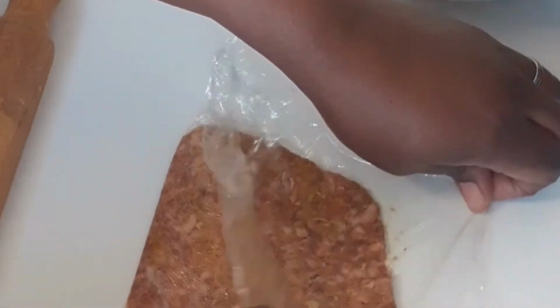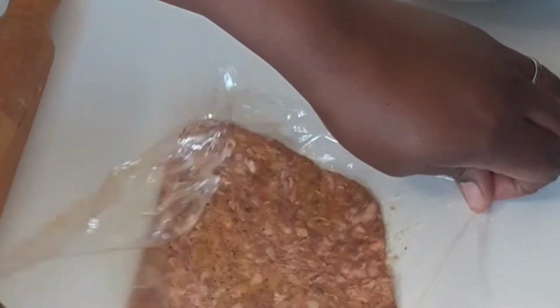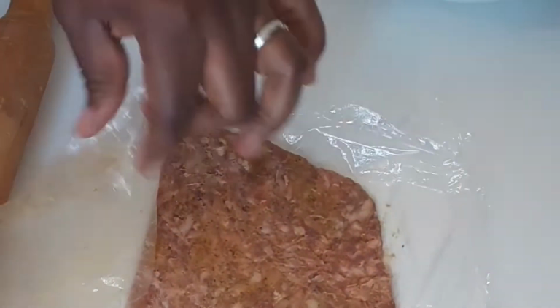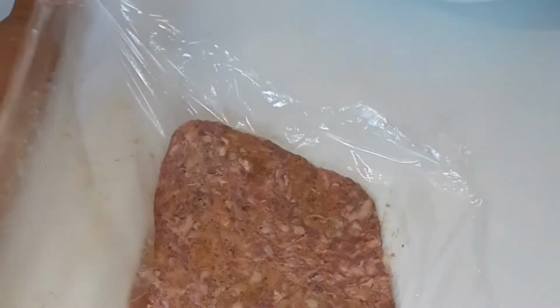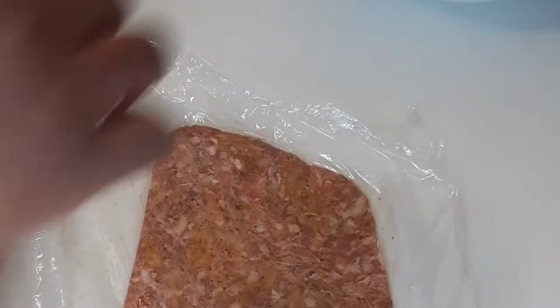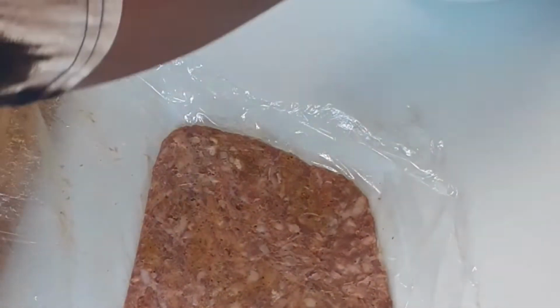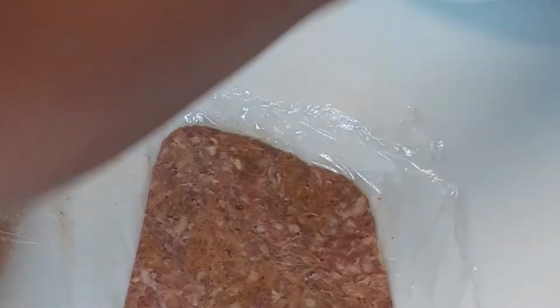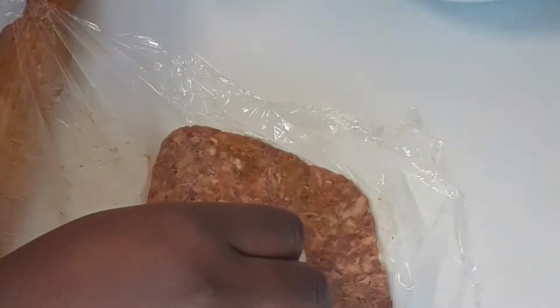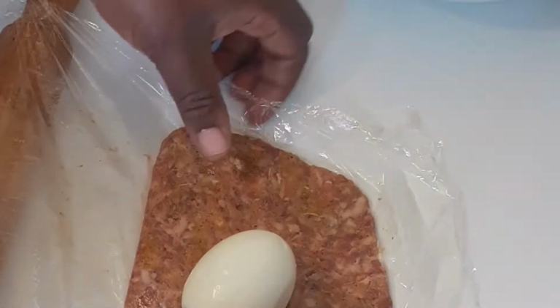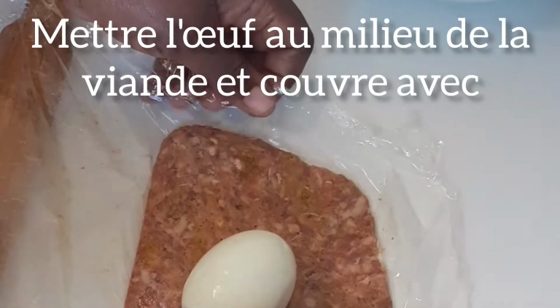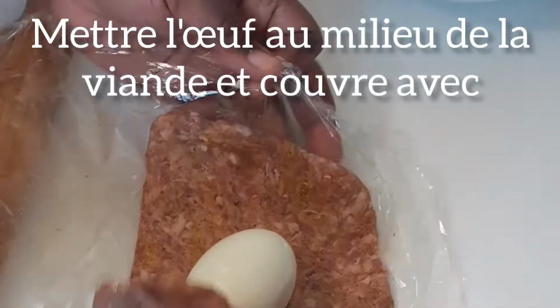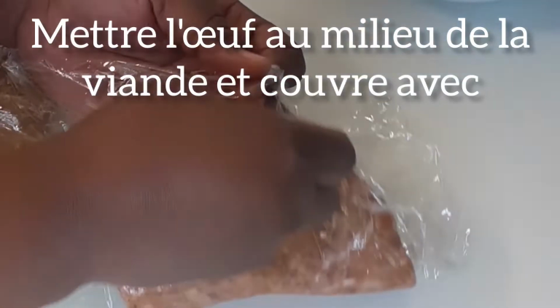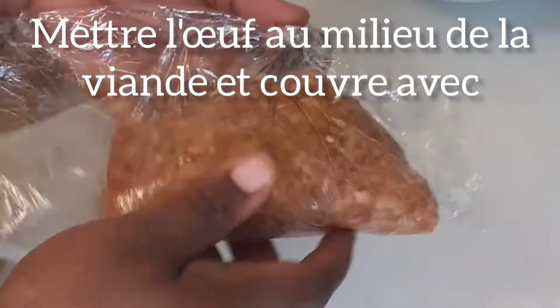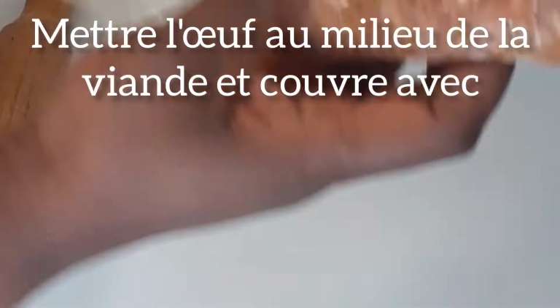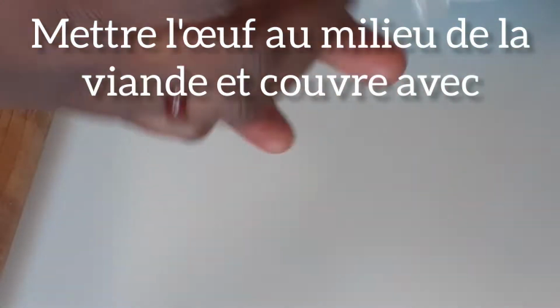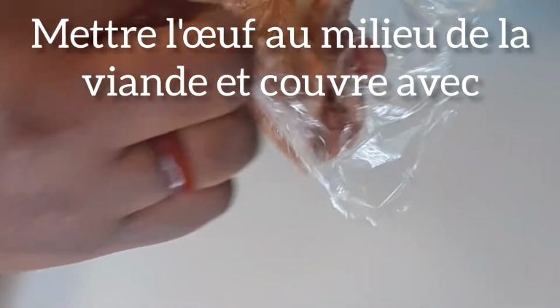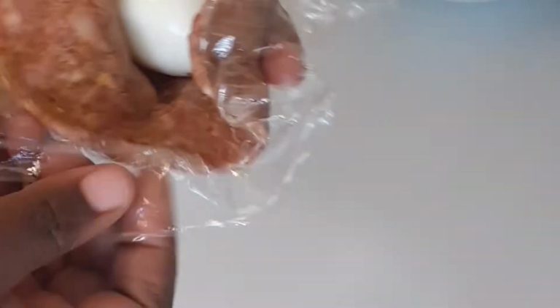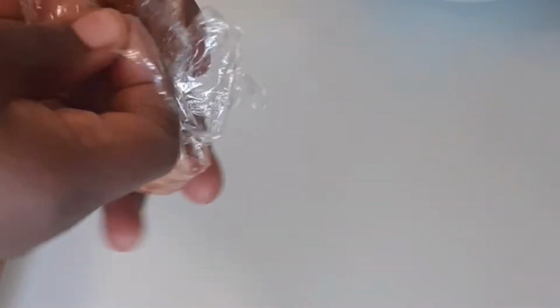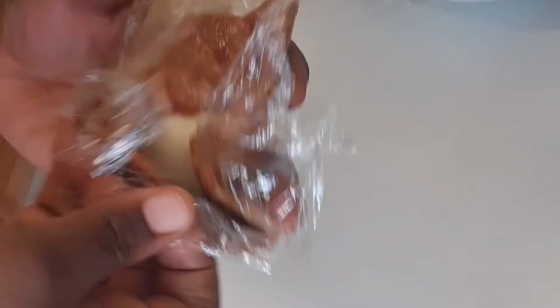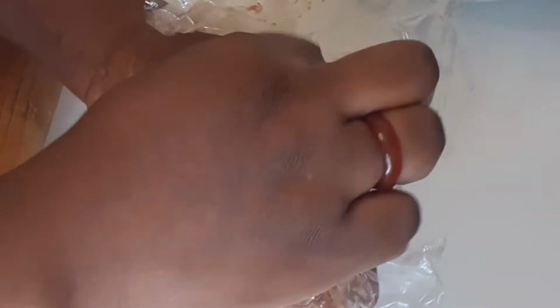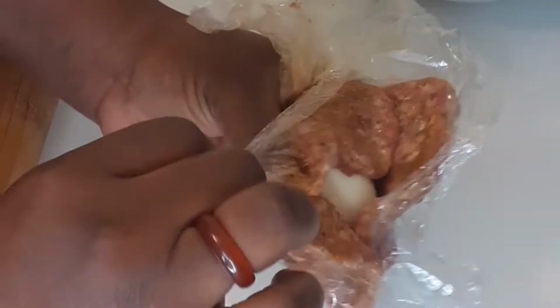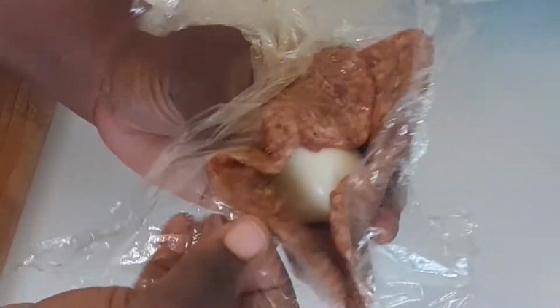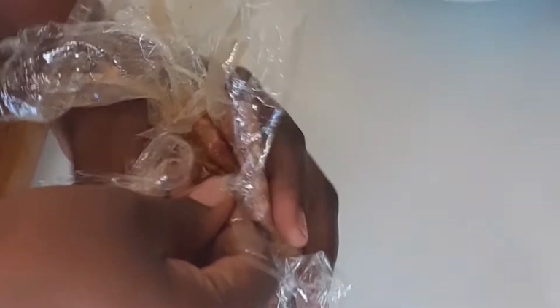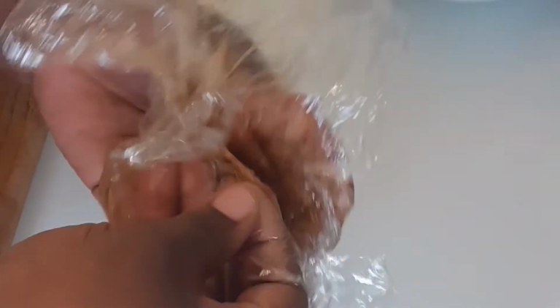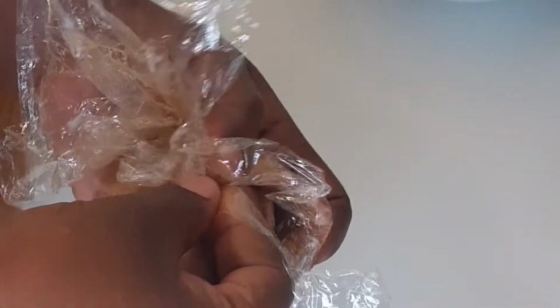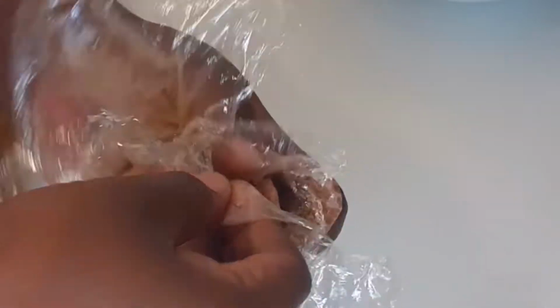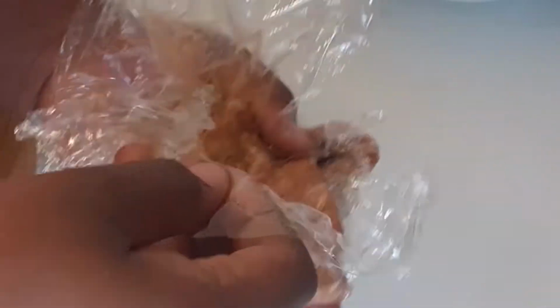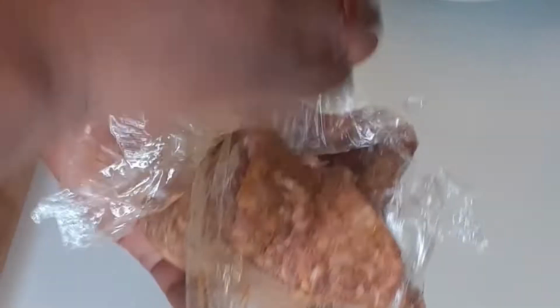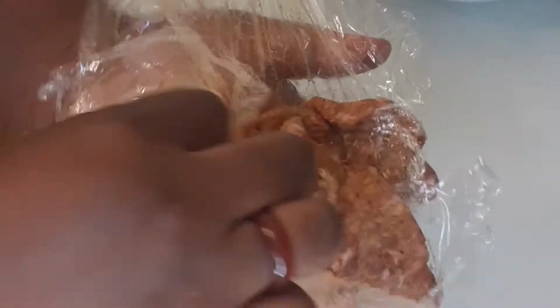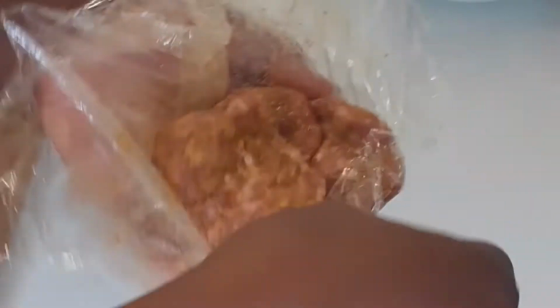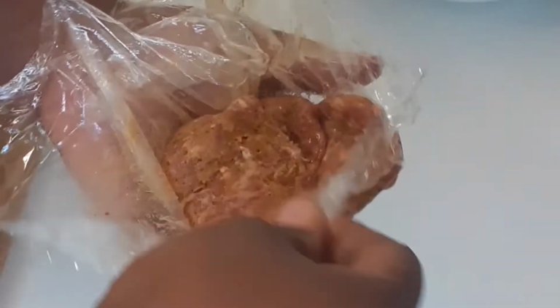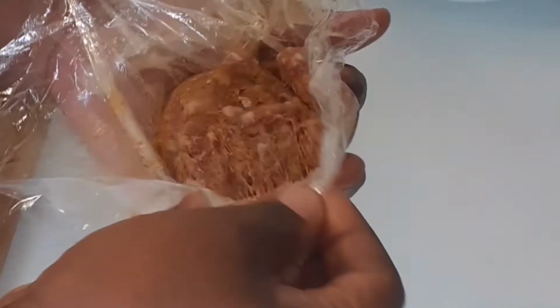Before you add your egg in between the sausage meat, please put it inside flour so that you avoid it from moving around inside the meat. I'm also going to show you a method for wrapping the sausage without it messing up your hand.